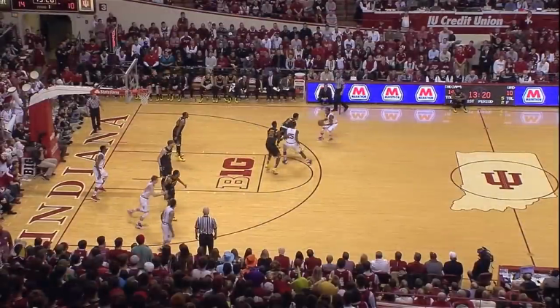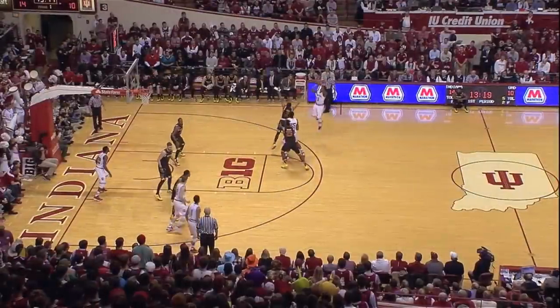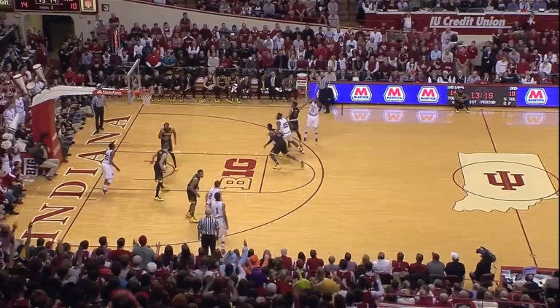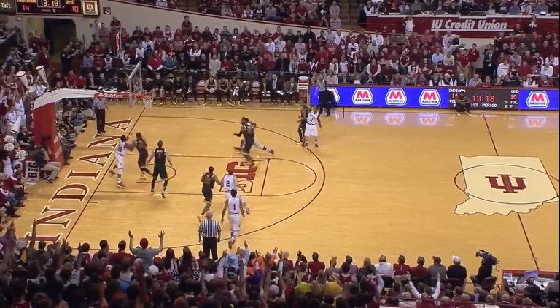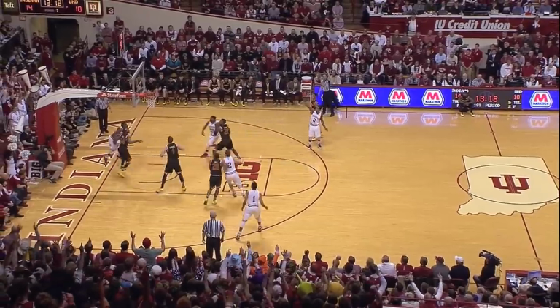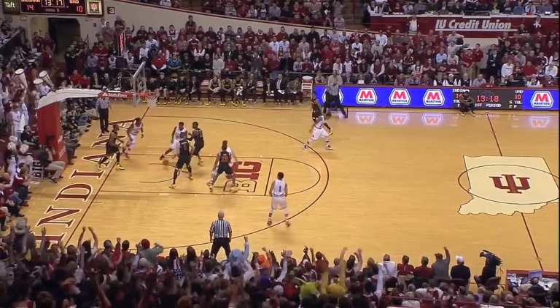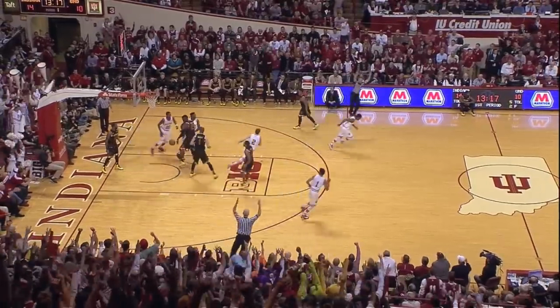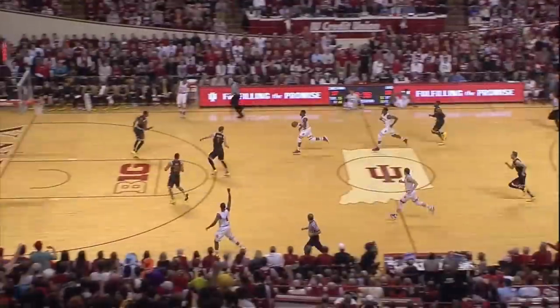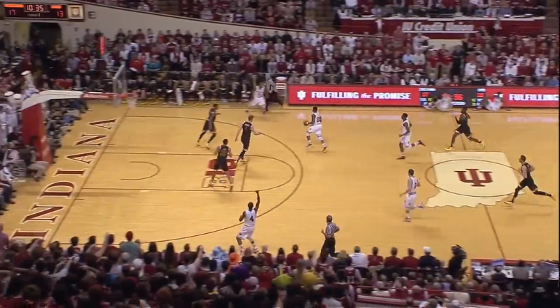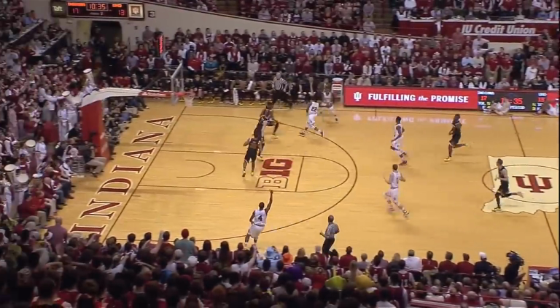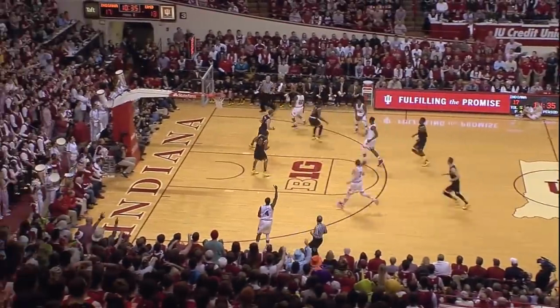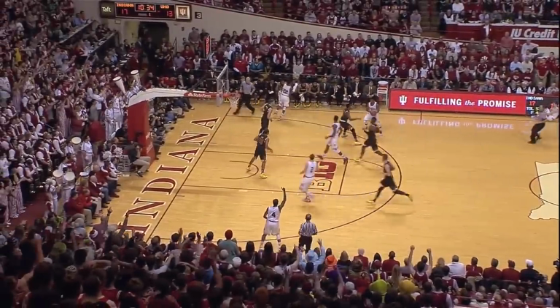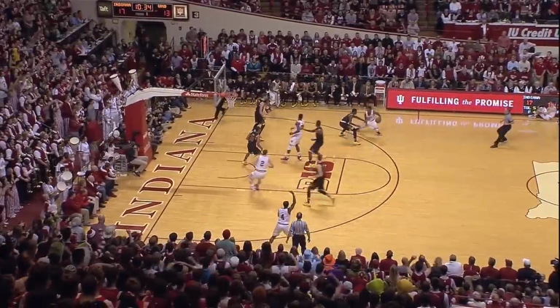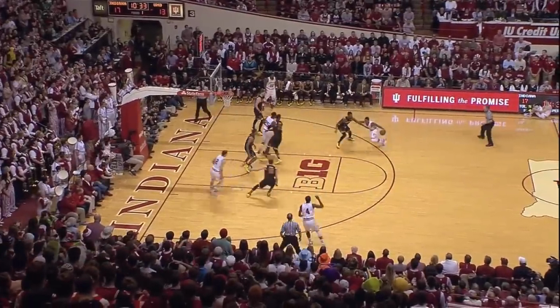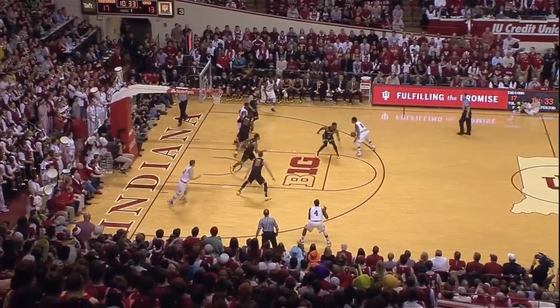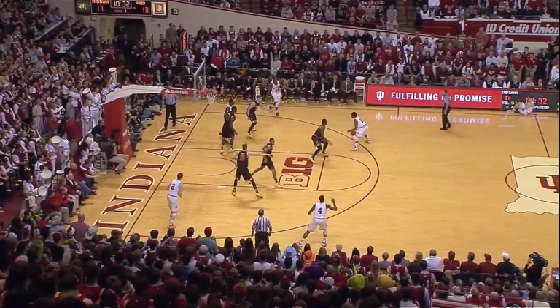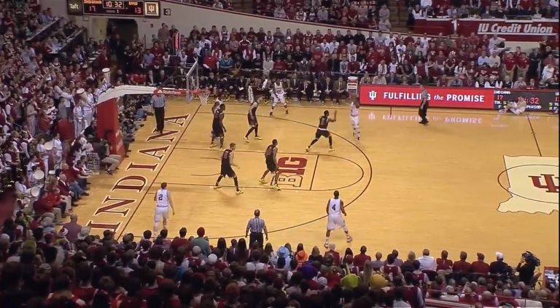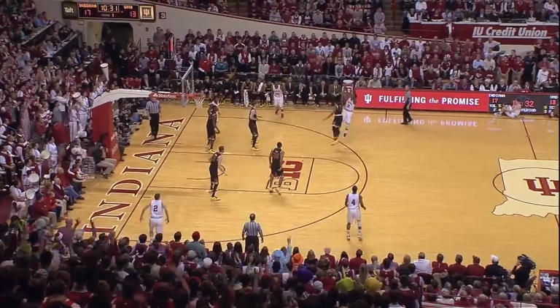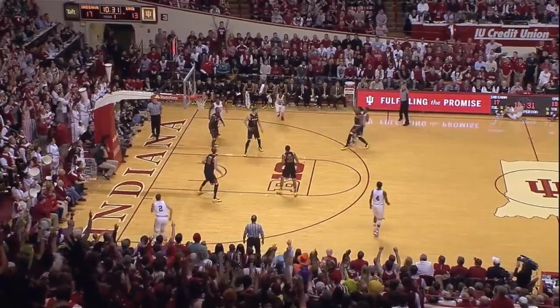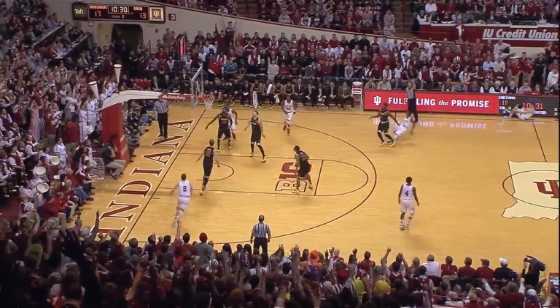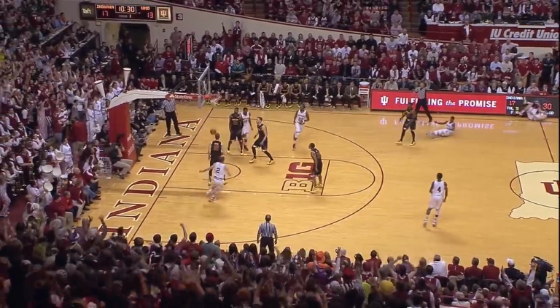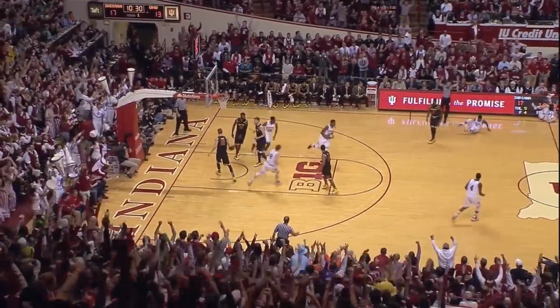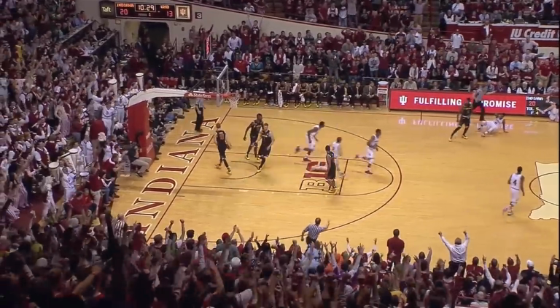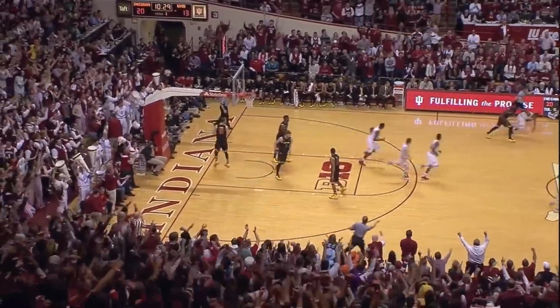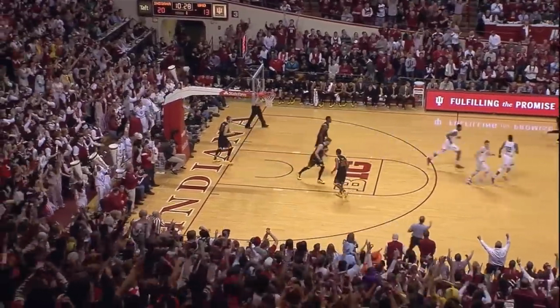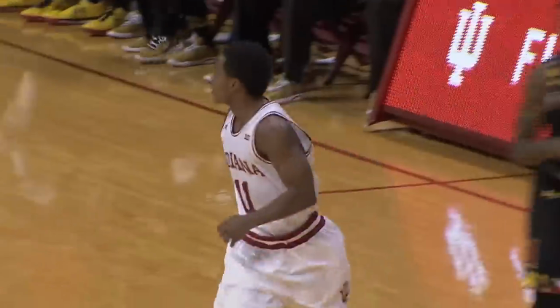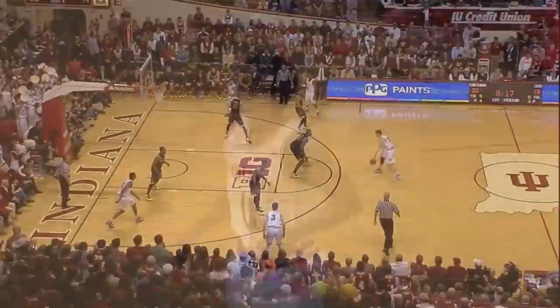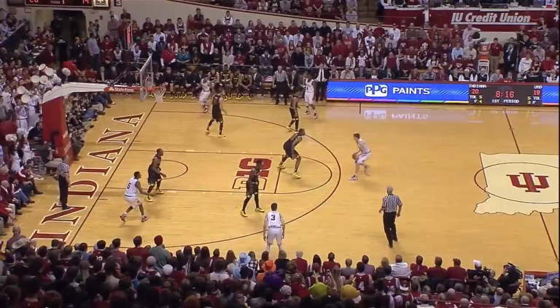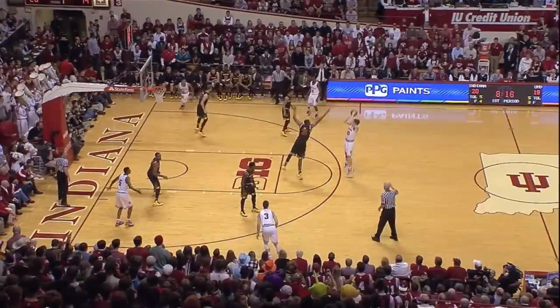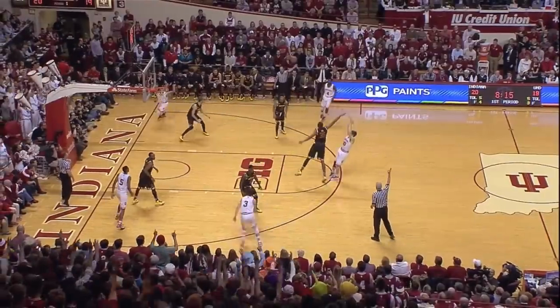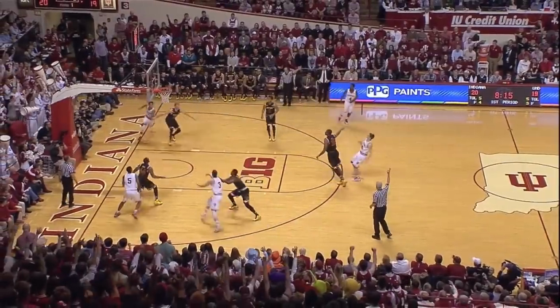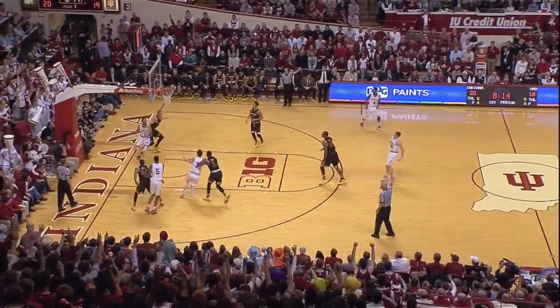Yogi pulls up, lets fly a three — got it! Stanford down the floor, dumps it to Yogi. Yogi fakes, tries to dribble it back out, fires up a three — and what a shot on top of the key! Let's go, a three!